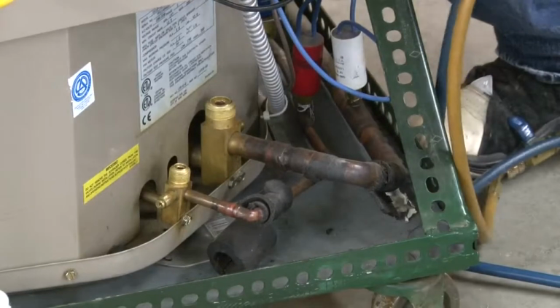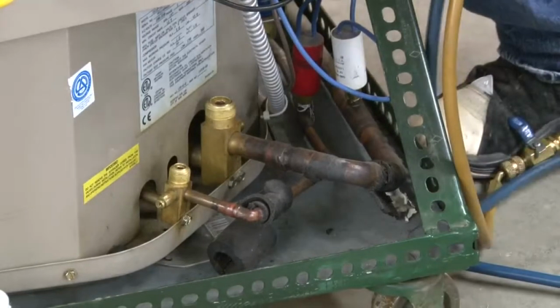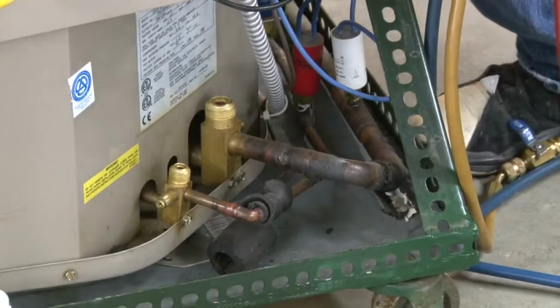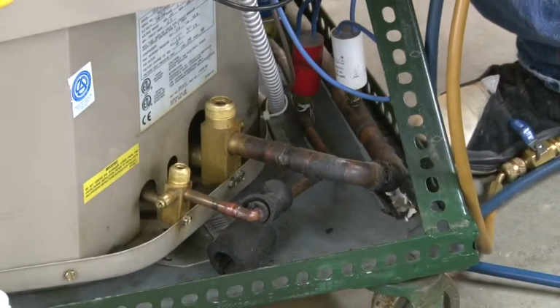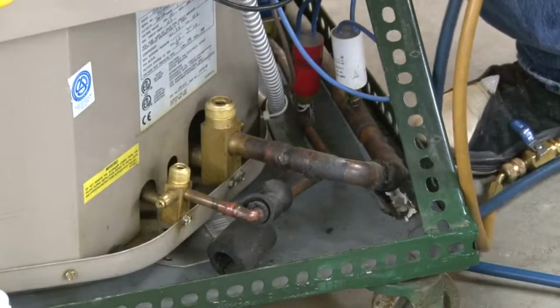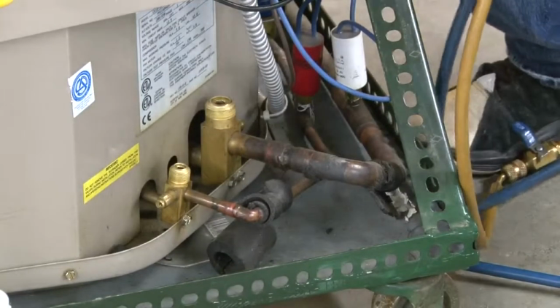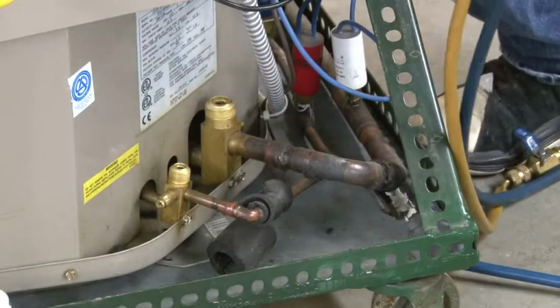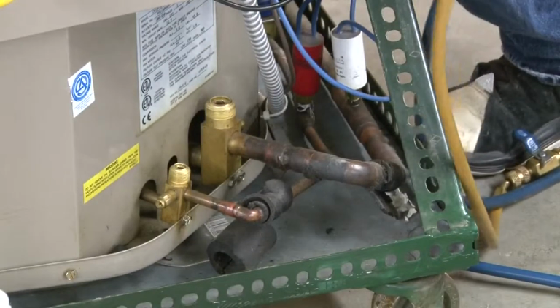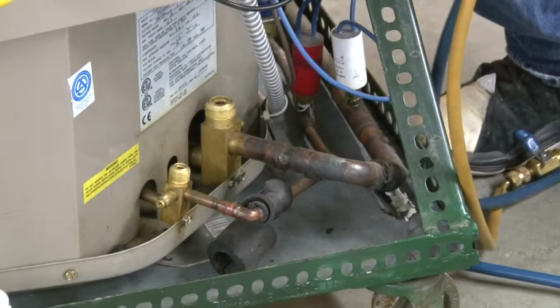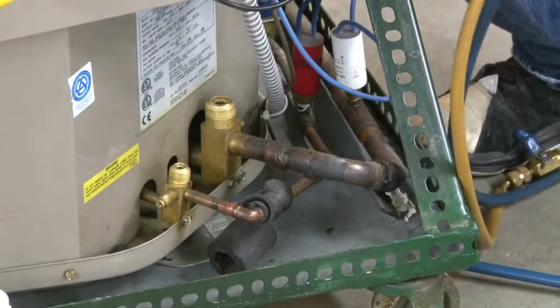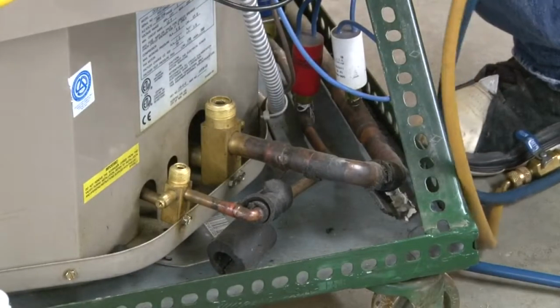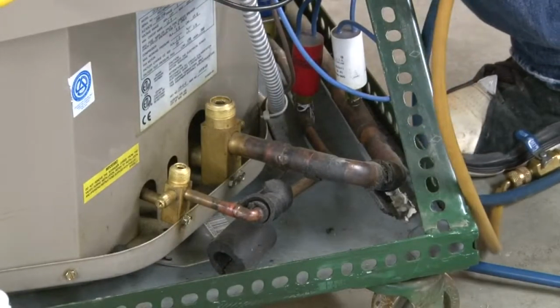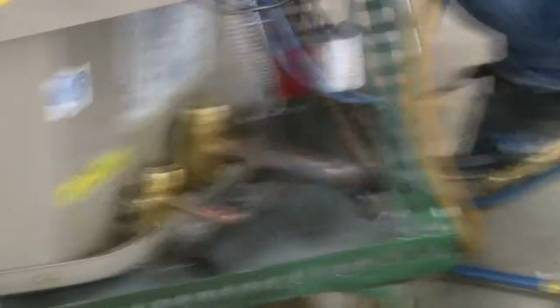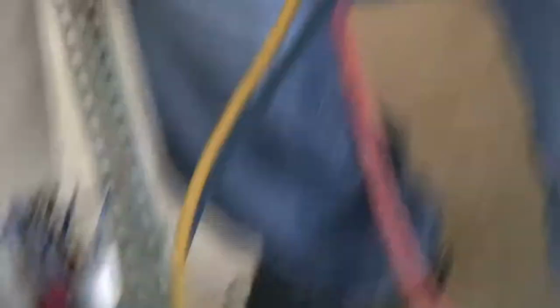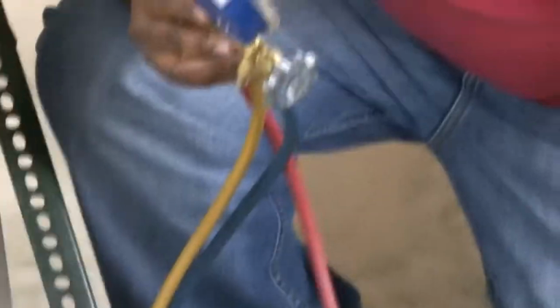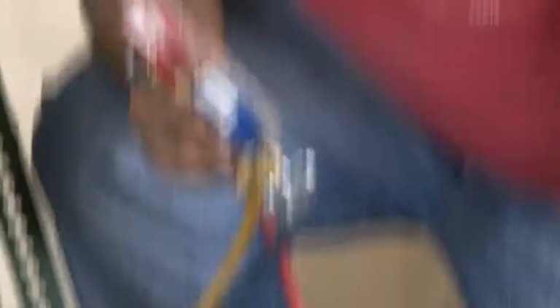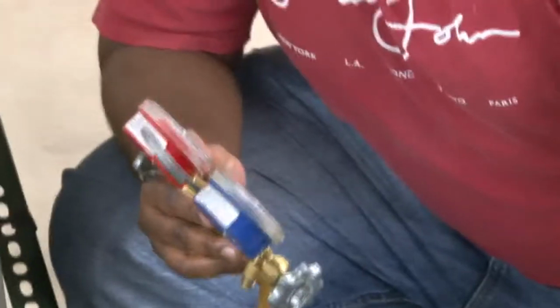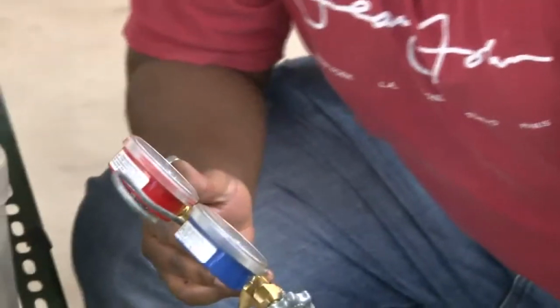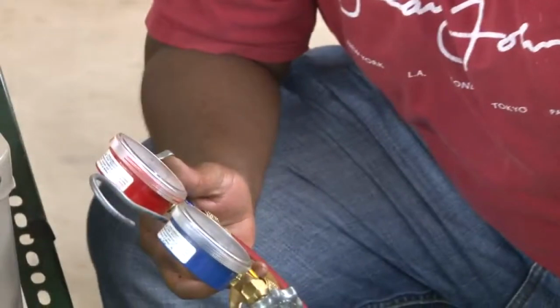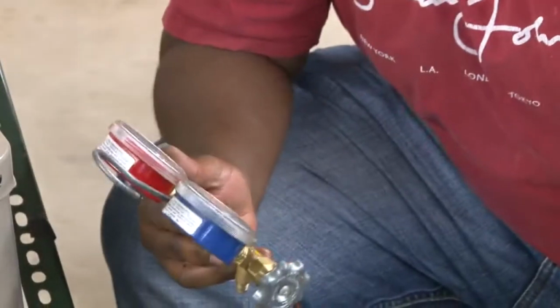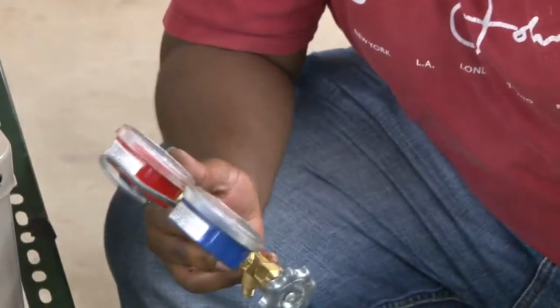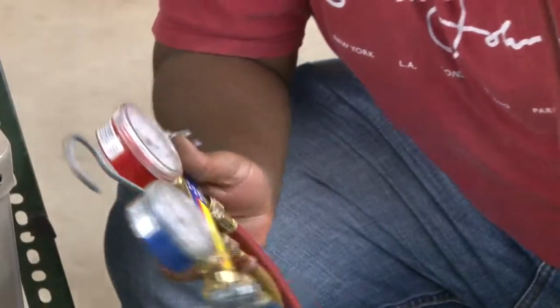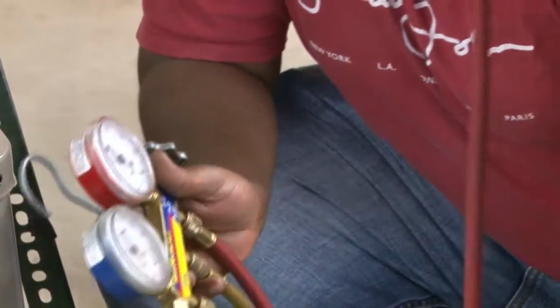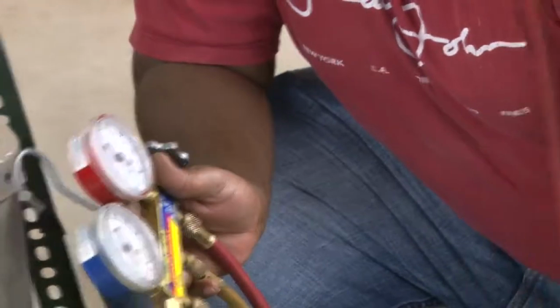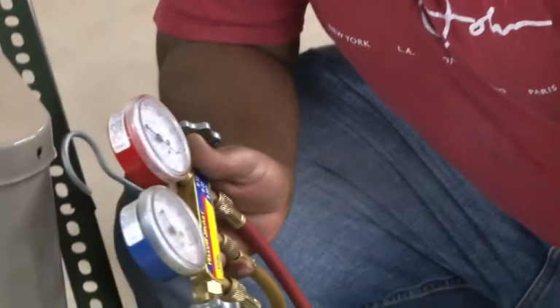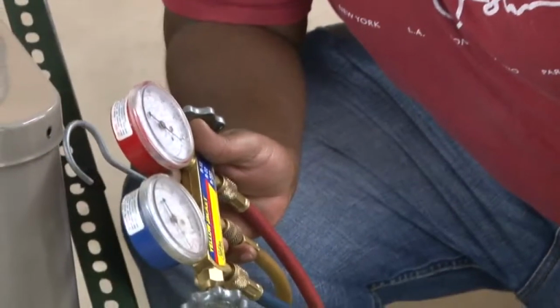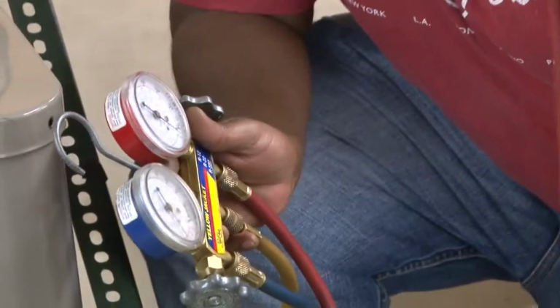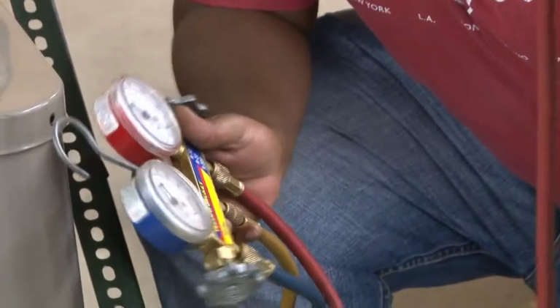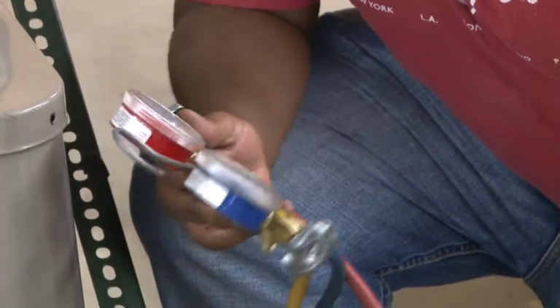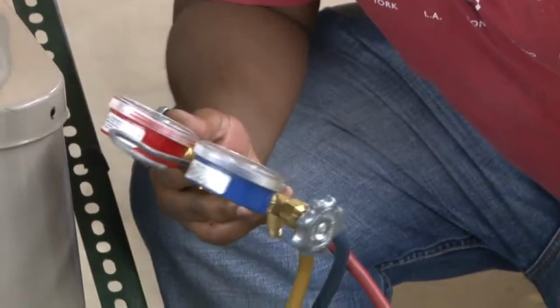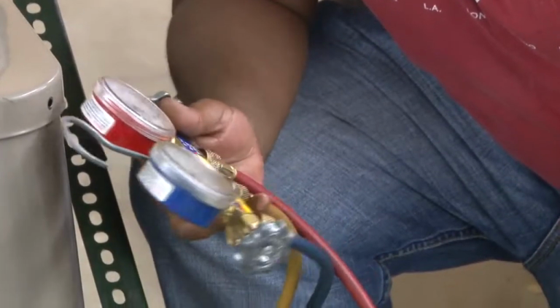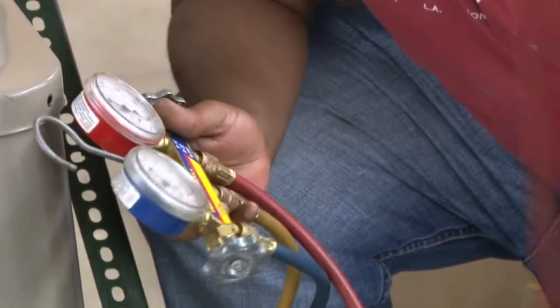Okay, what we're going to do now is we're going to show you how to hook up a standard set of gauges to check our AC system pressures.